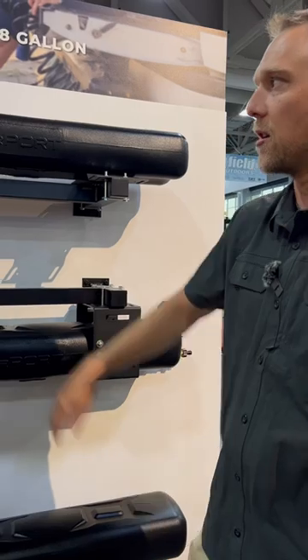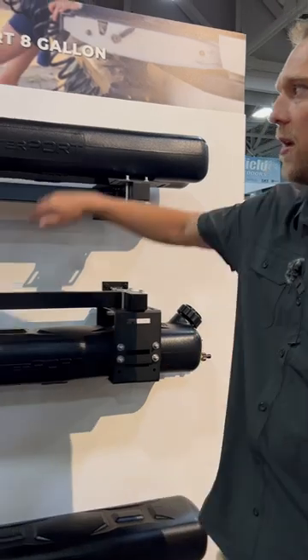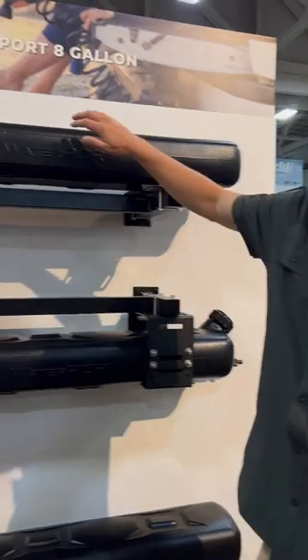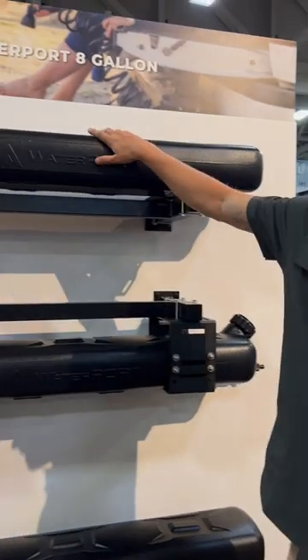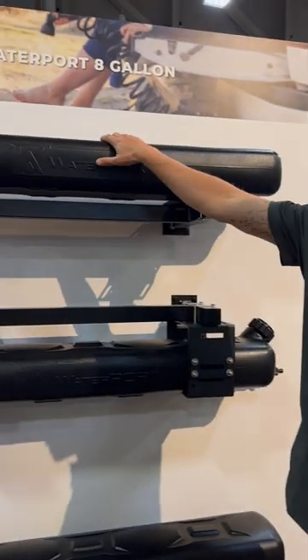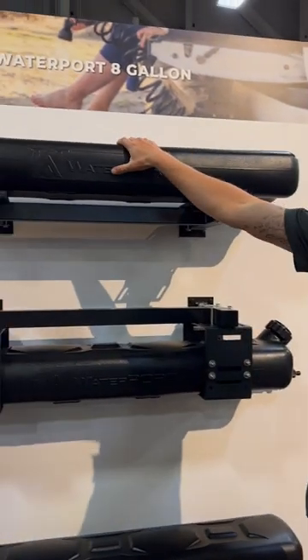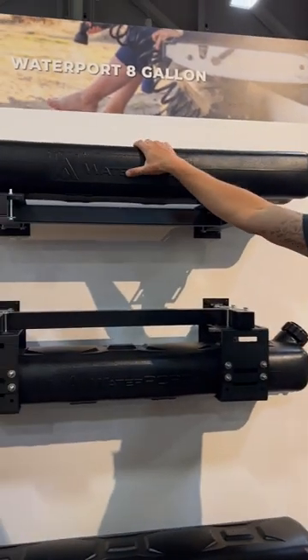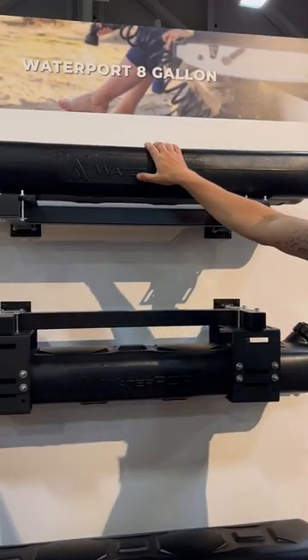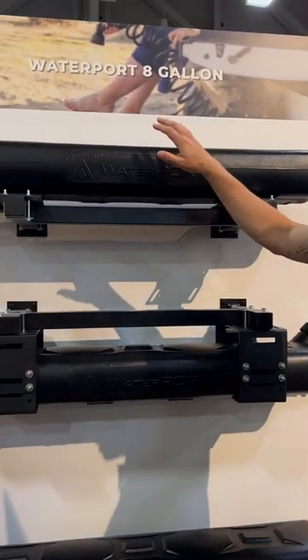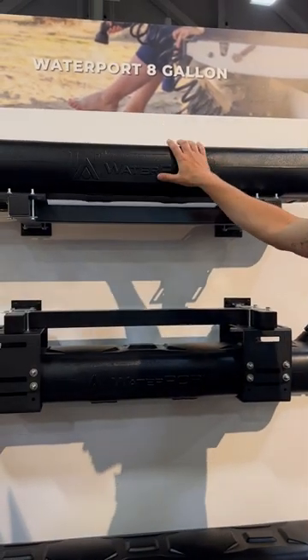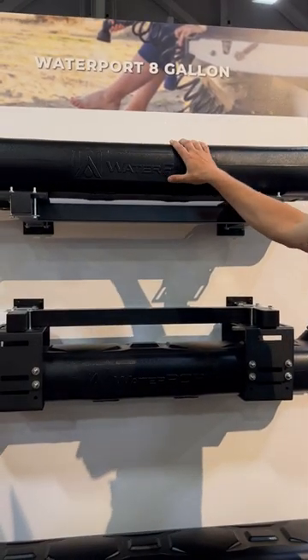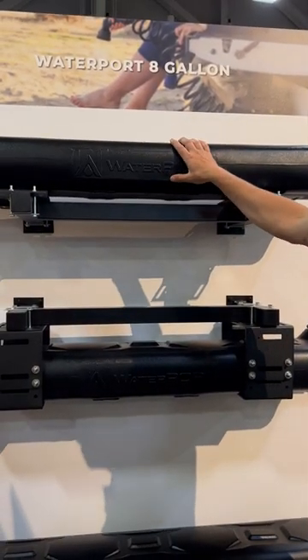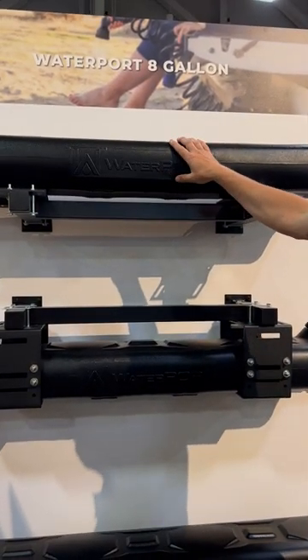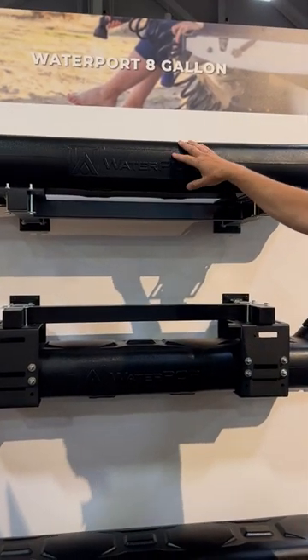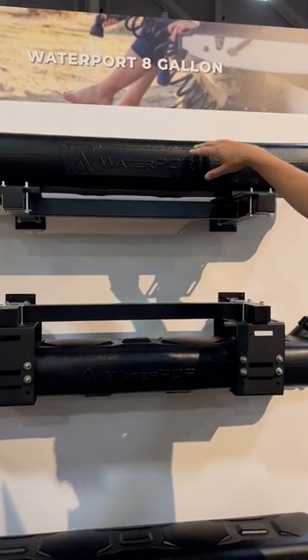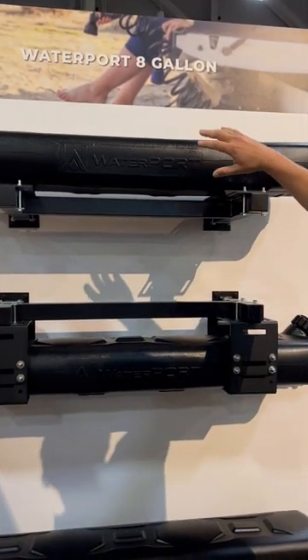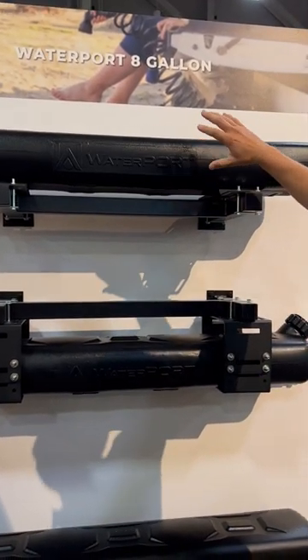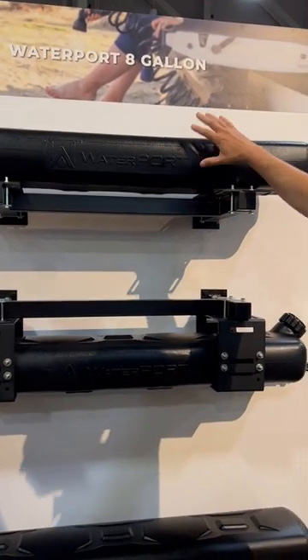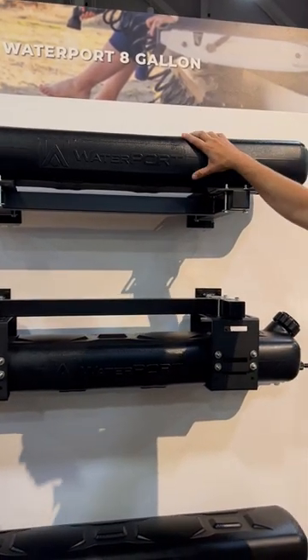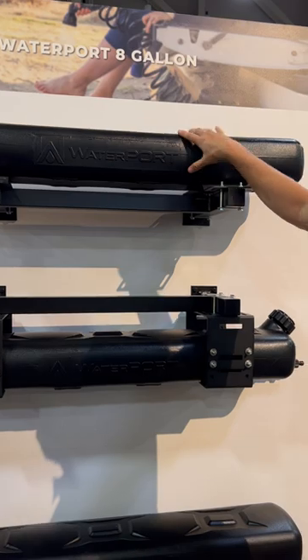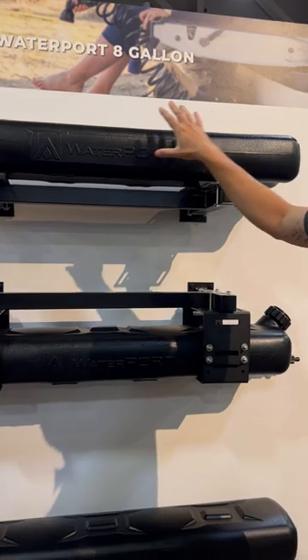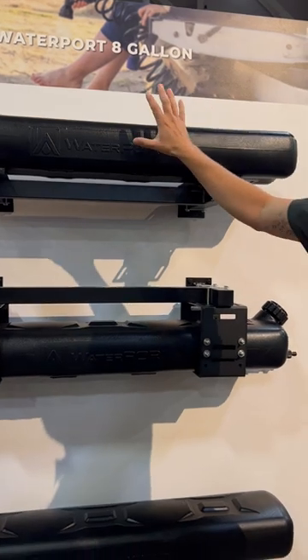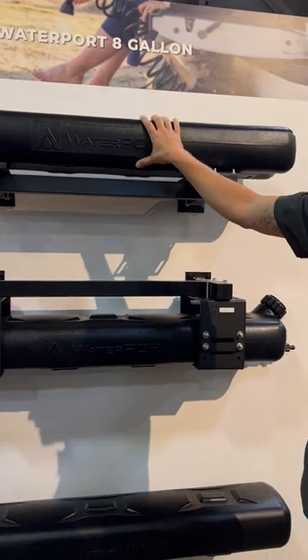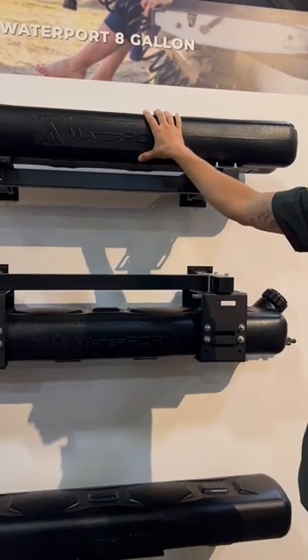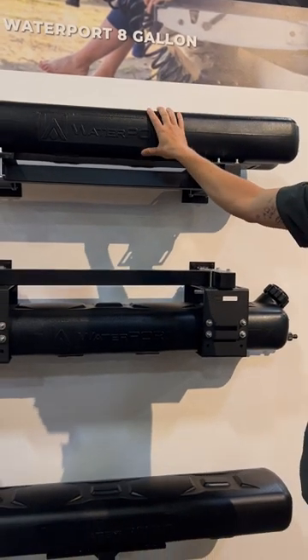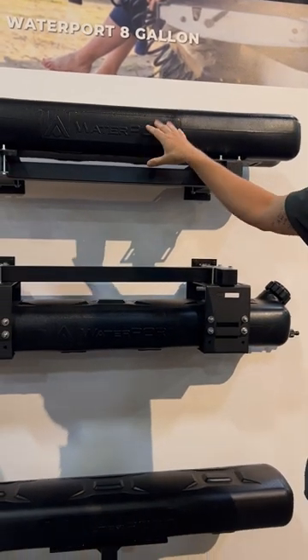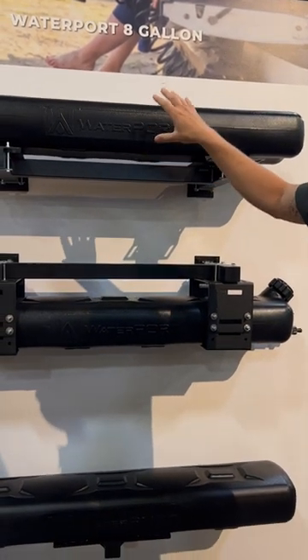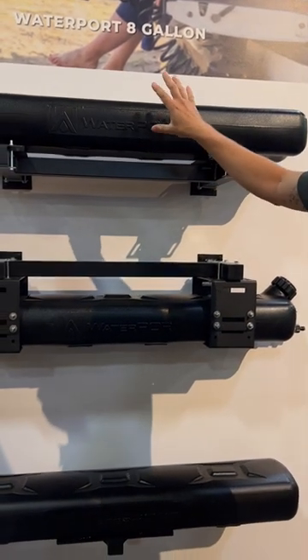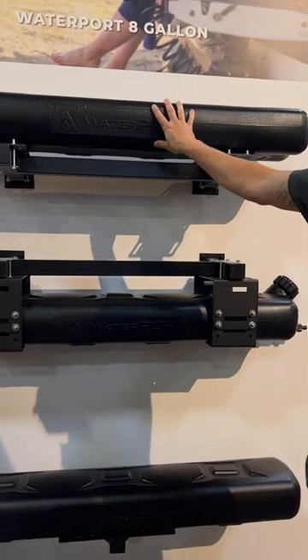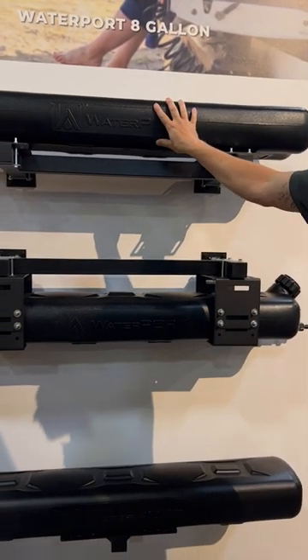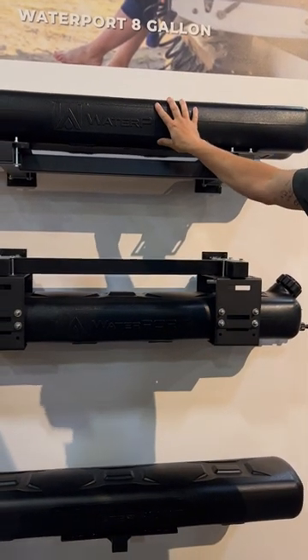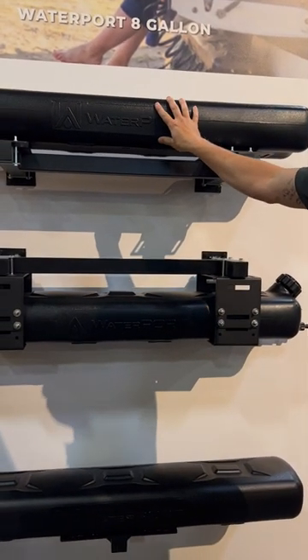These are going to be our eight-gallon pressurized shower systems, so these are going to be a roto-molded polyethylene plastic. We run them about three-fourths inch thick.